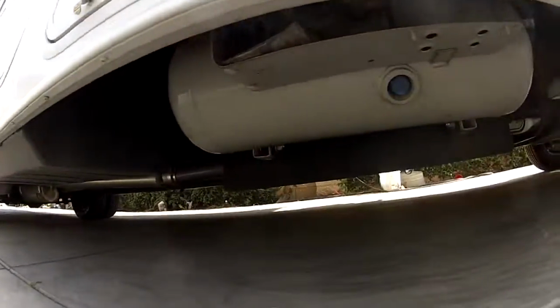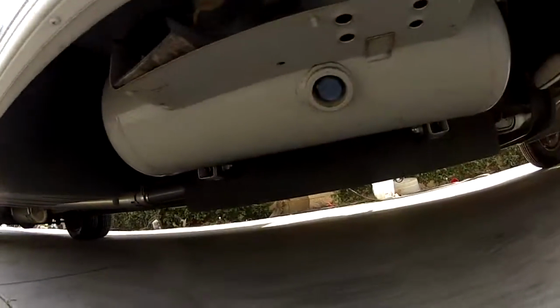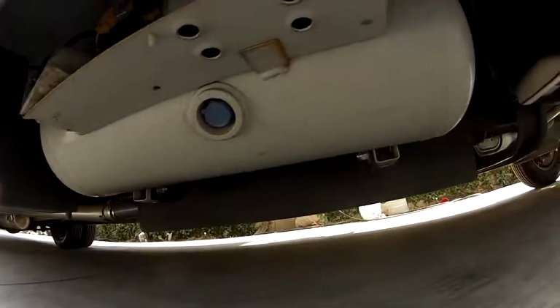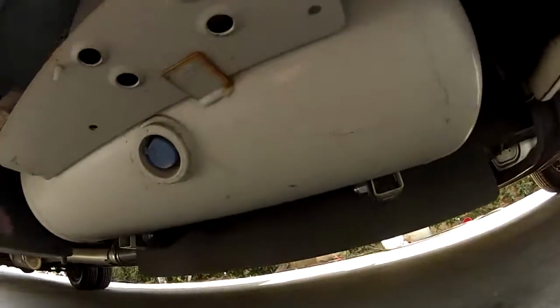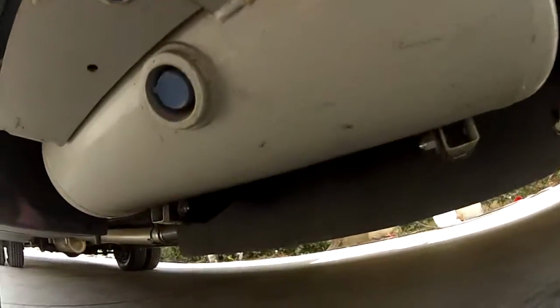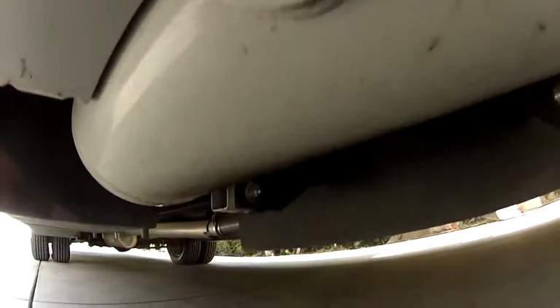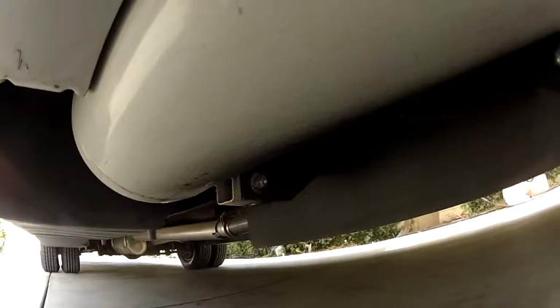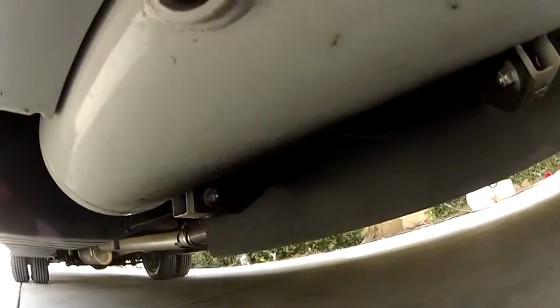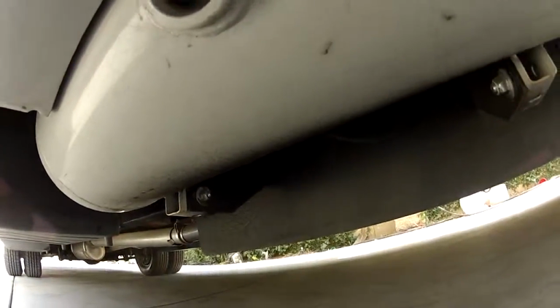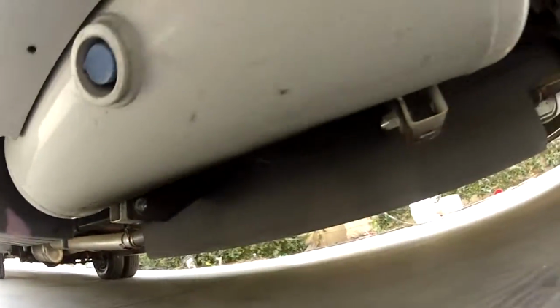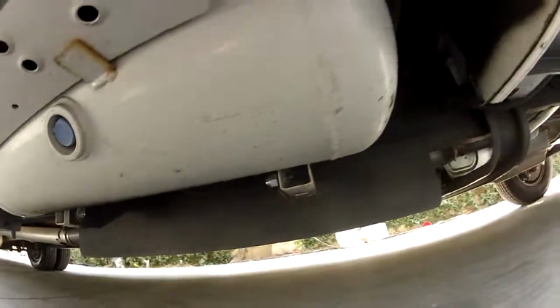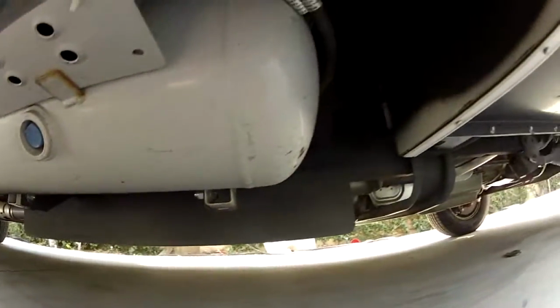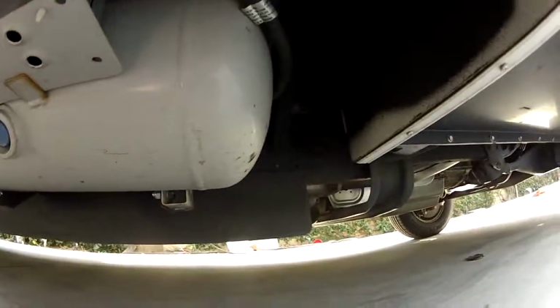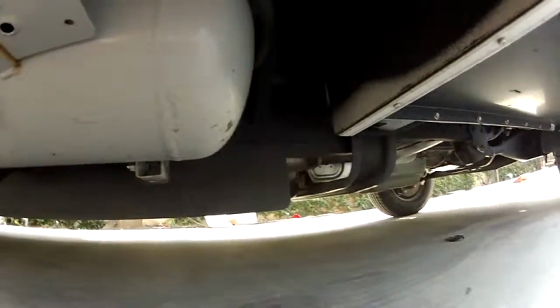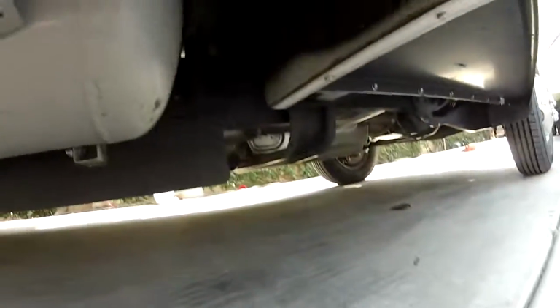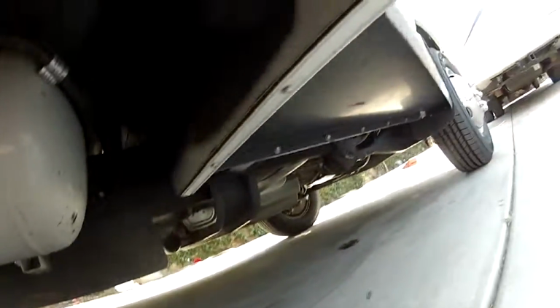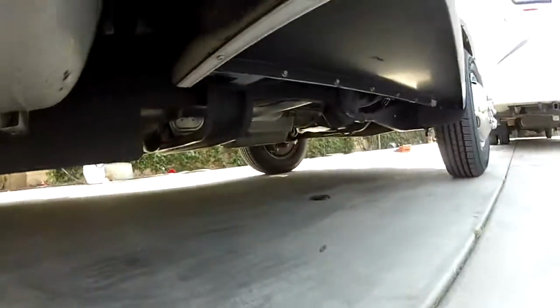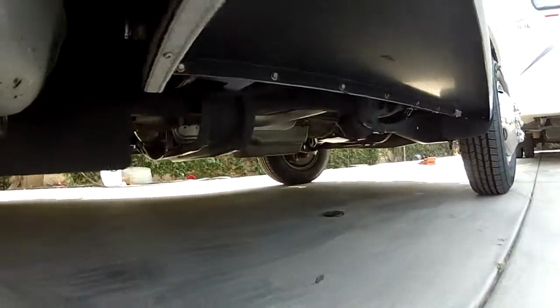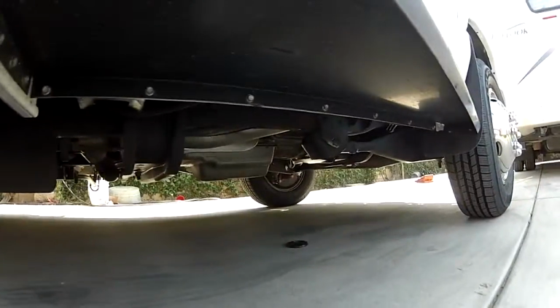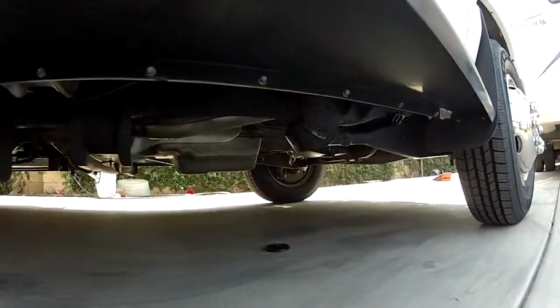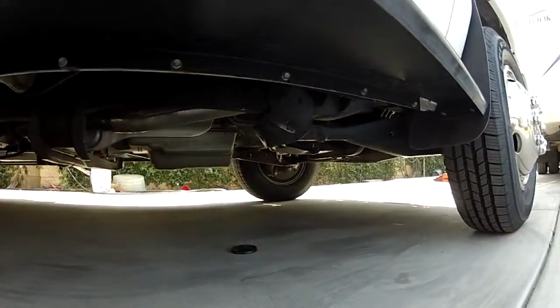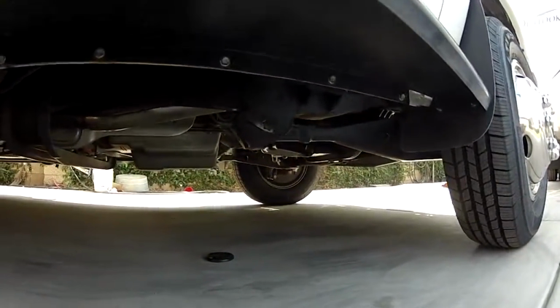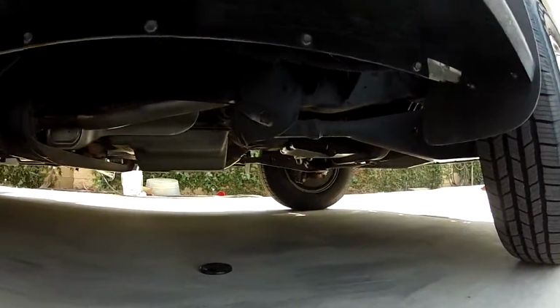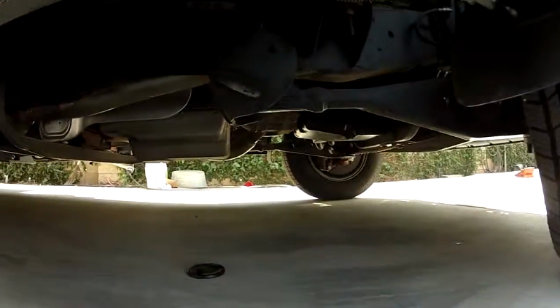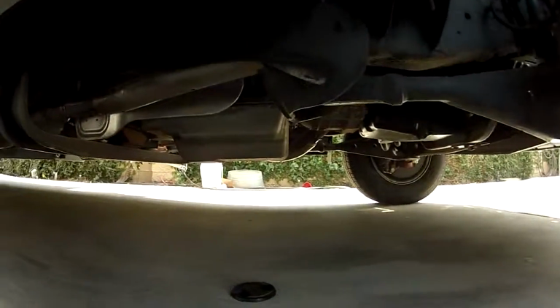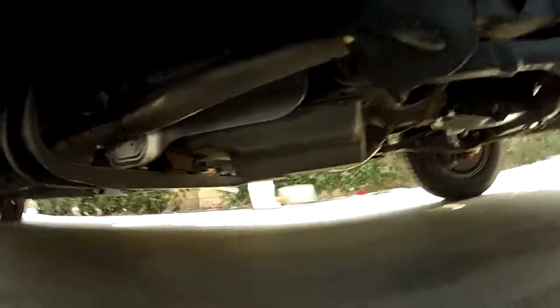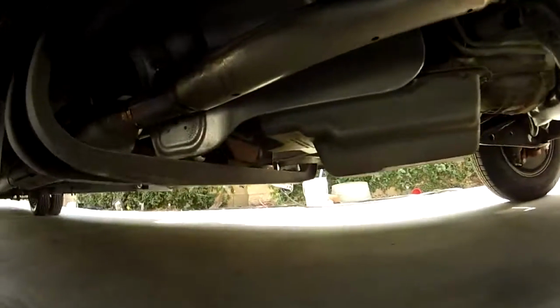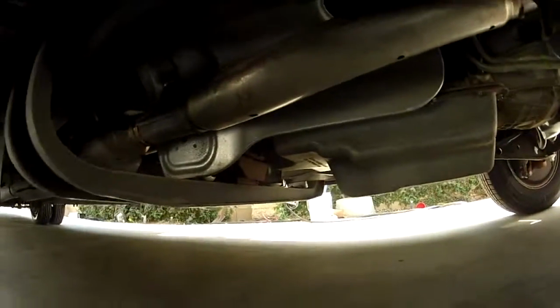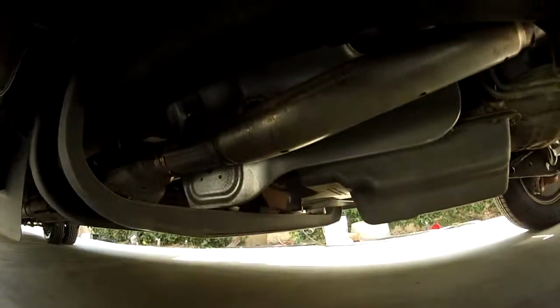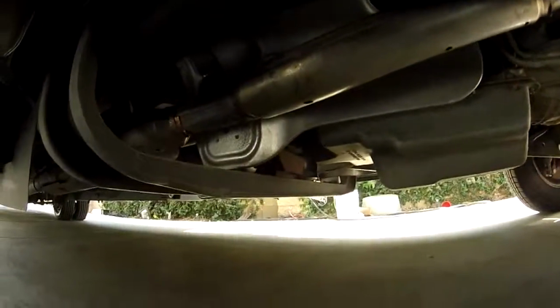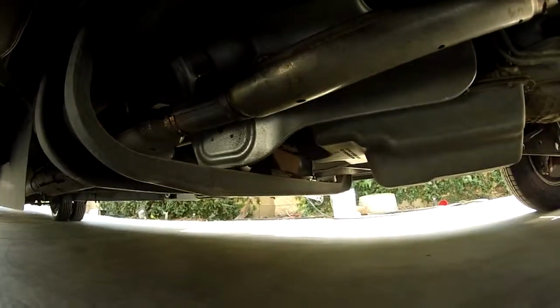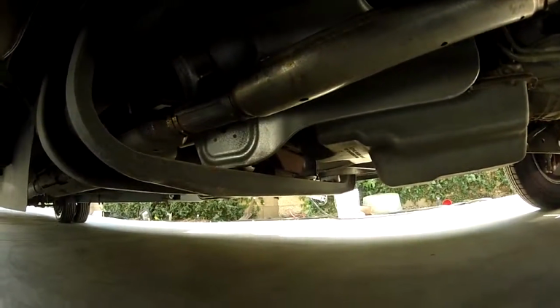Inspecting underneath here — it's all good. It's all clean; even the dirty side is still clean. All nice under here. No leaks, nothing dripping.